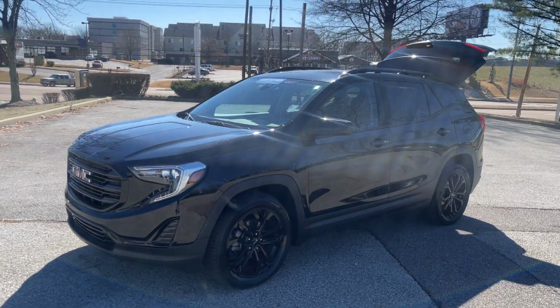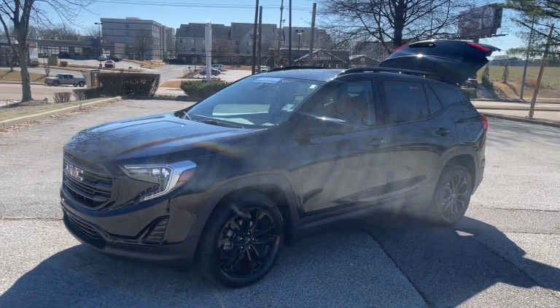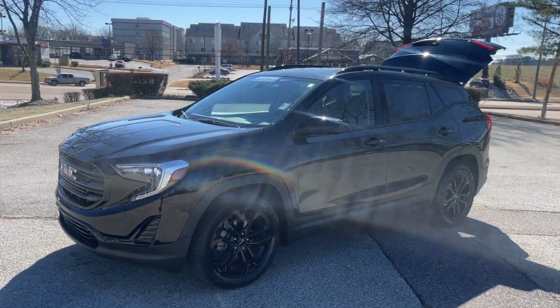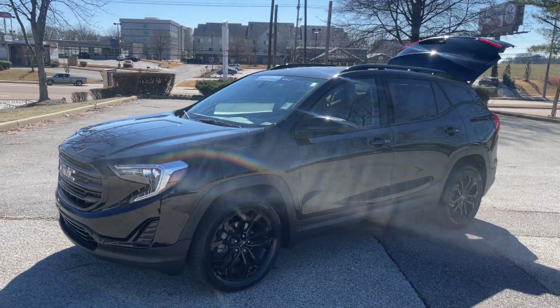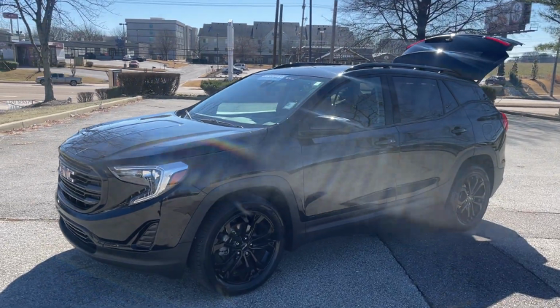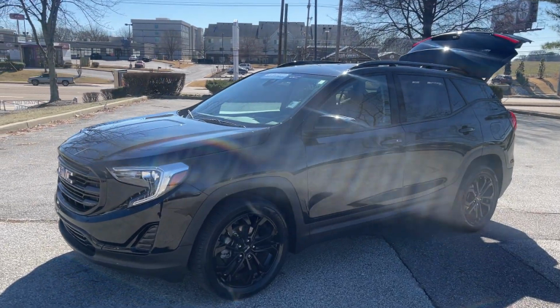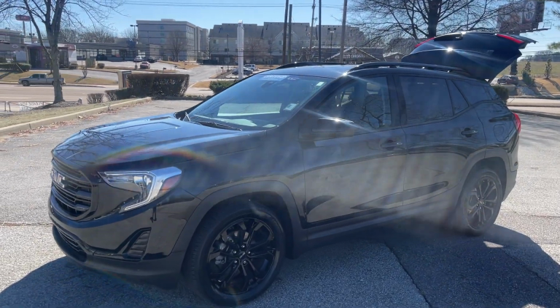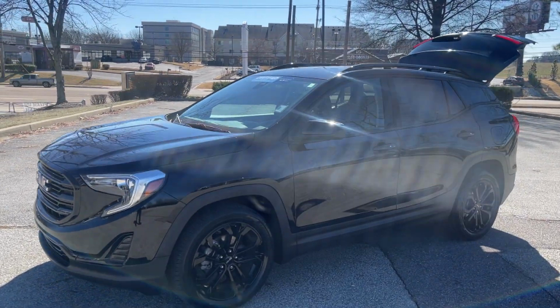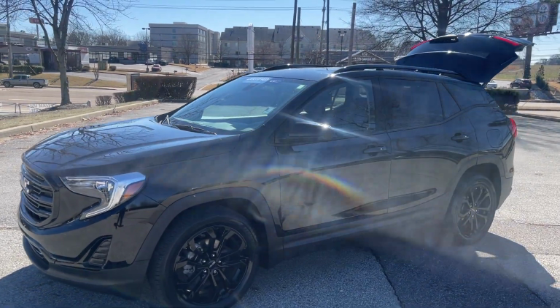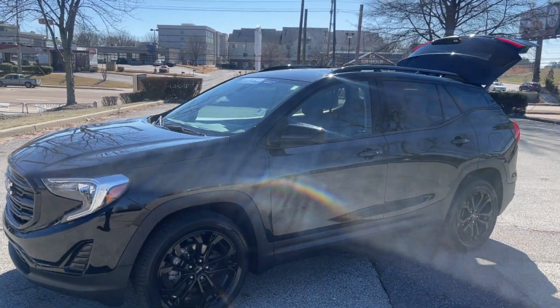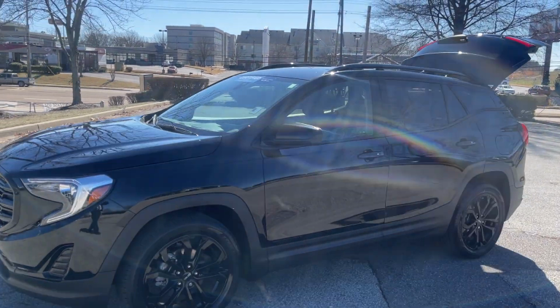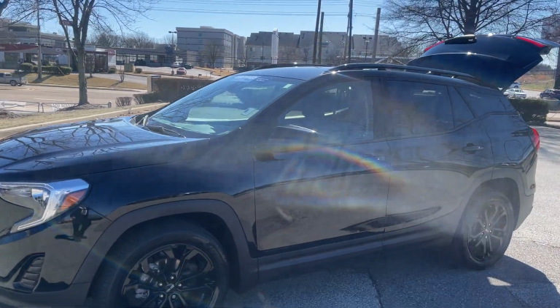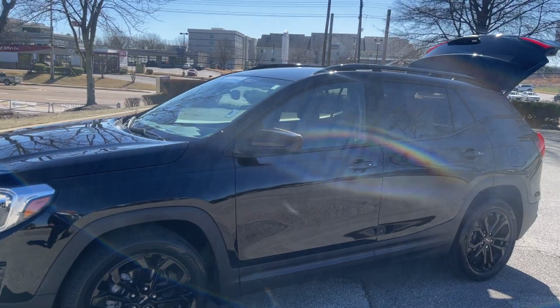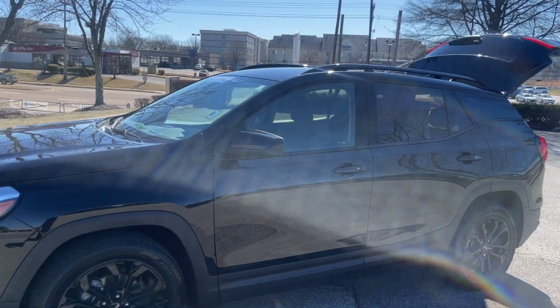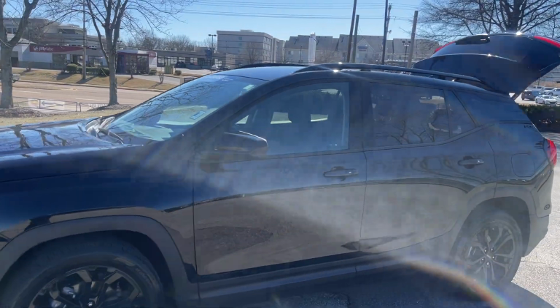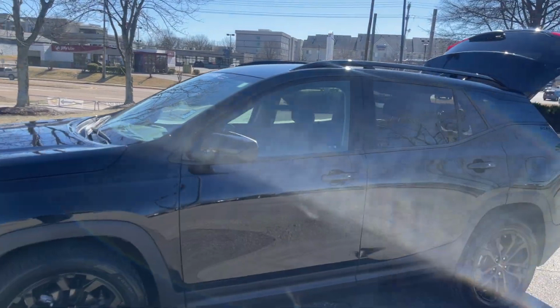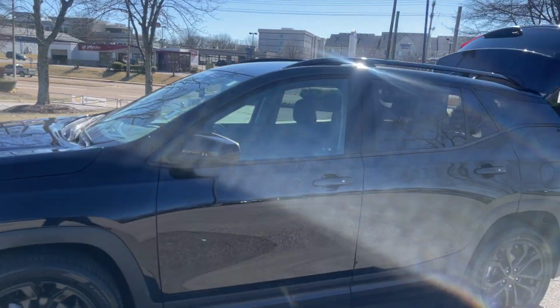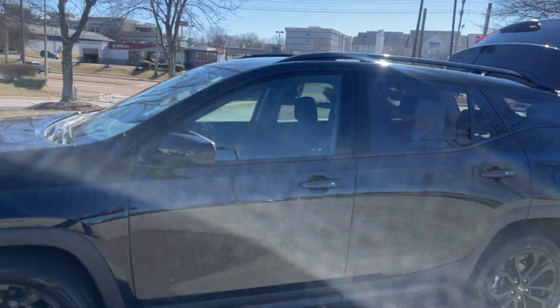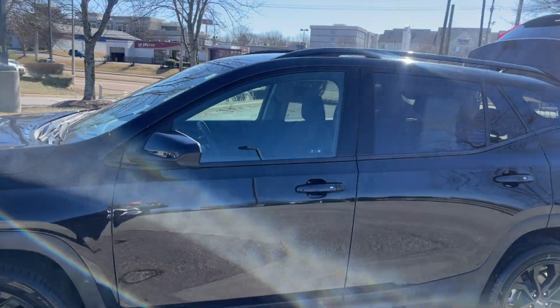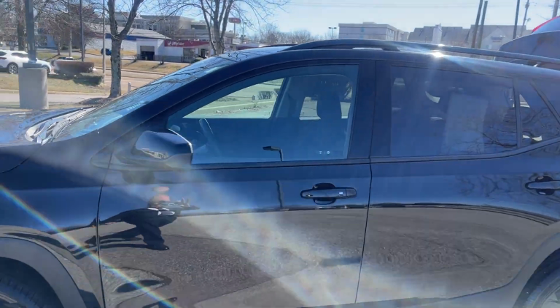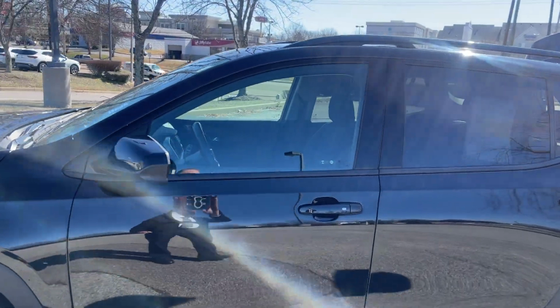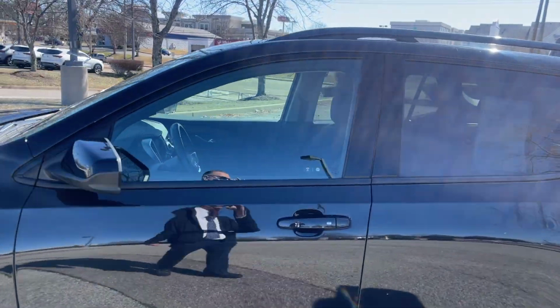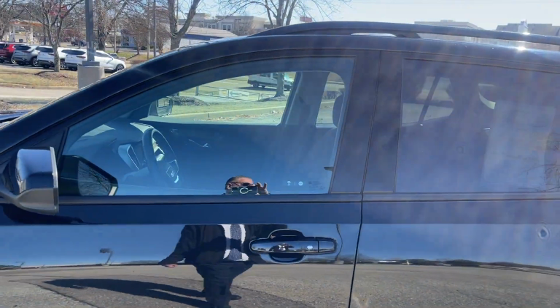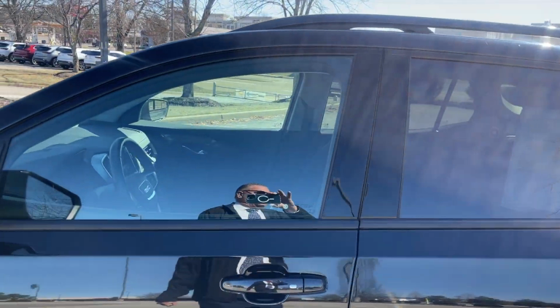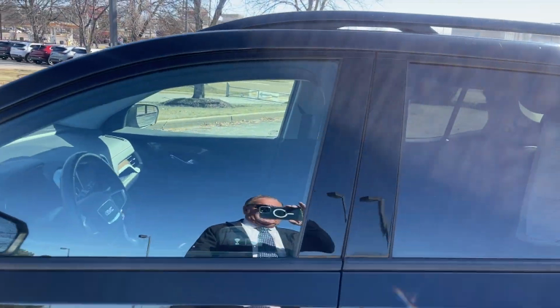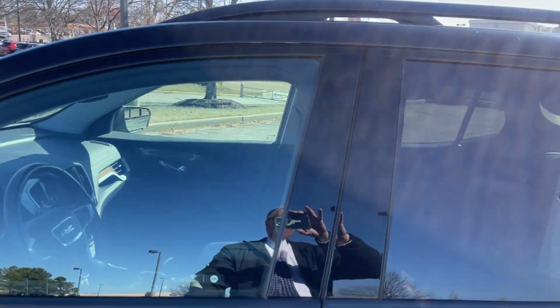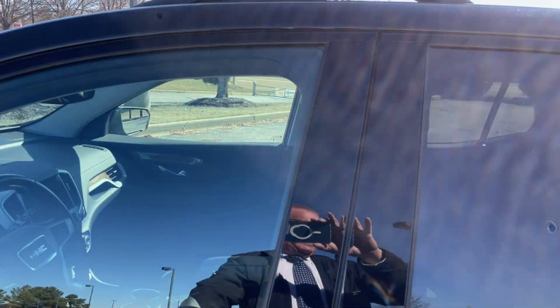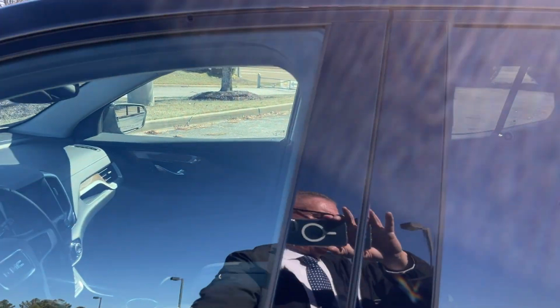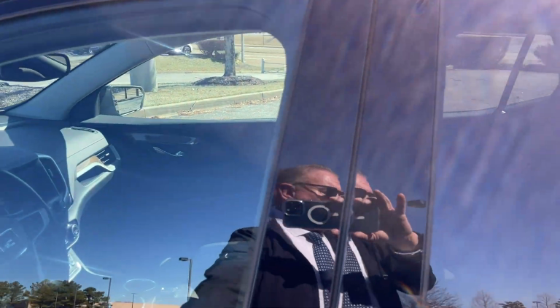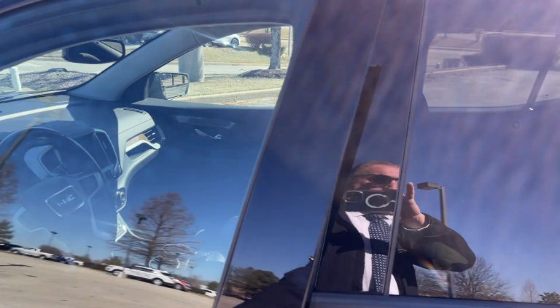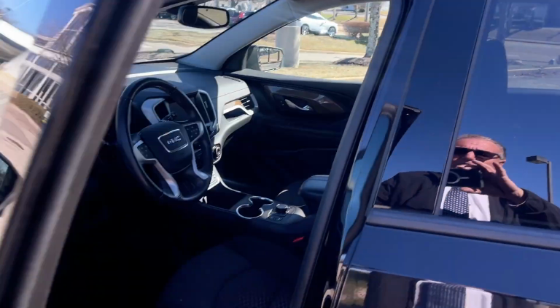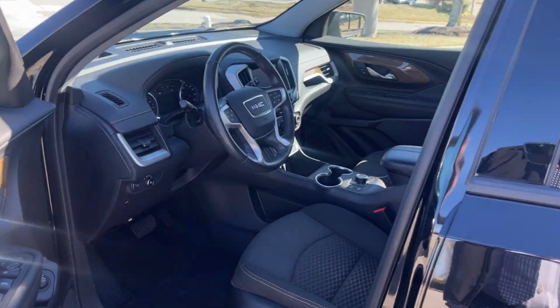Check this out. This is a 2021 GMC Terrain, folks. This is the SLE package with the black wheels.